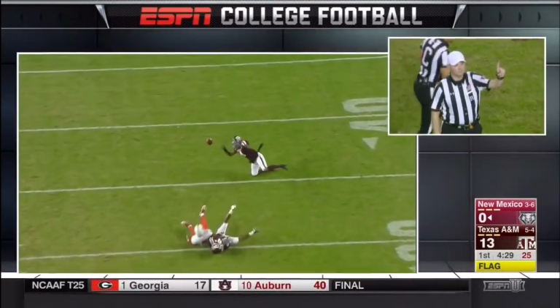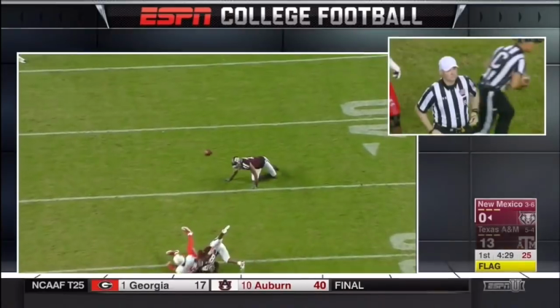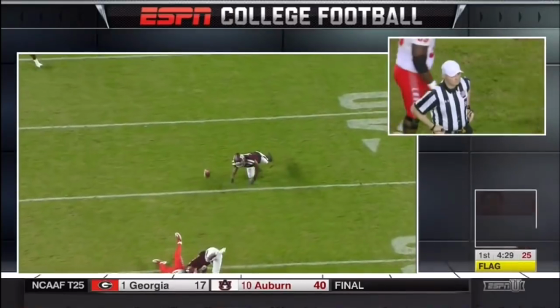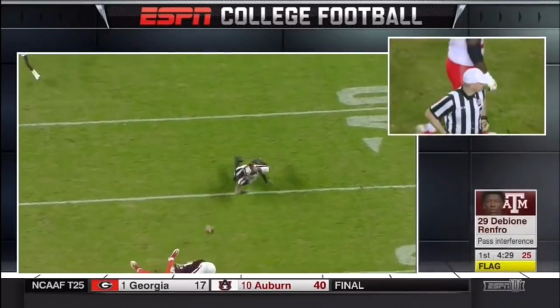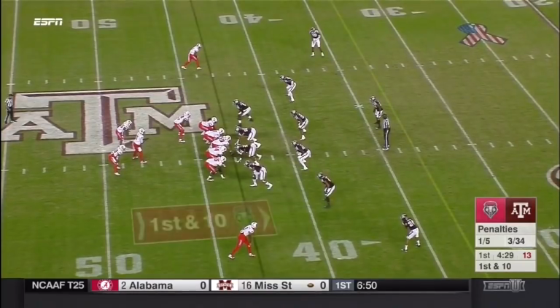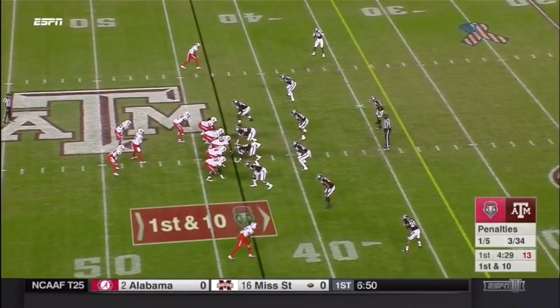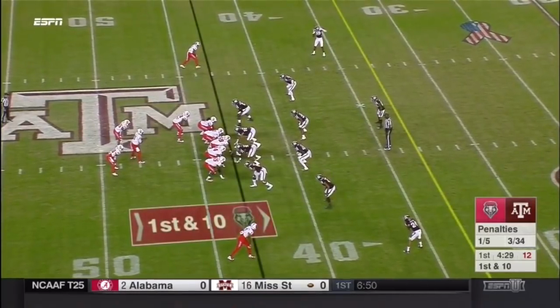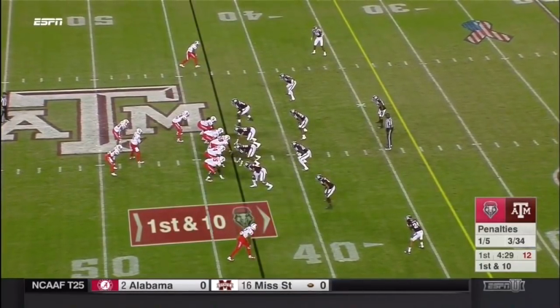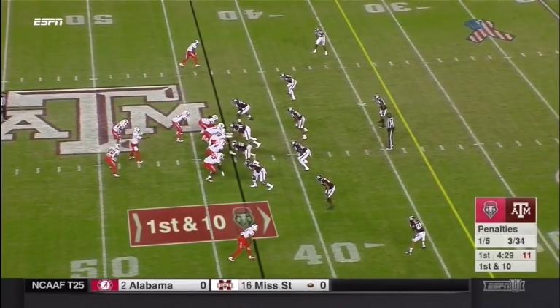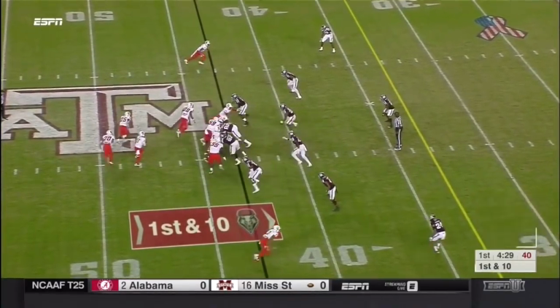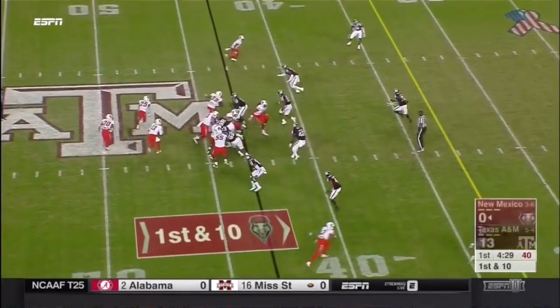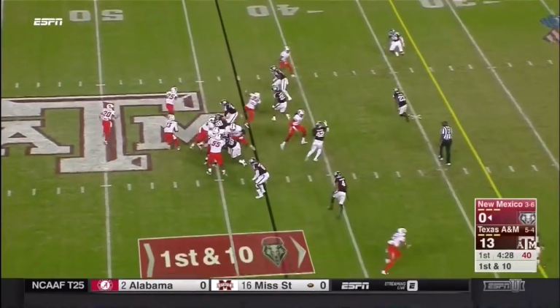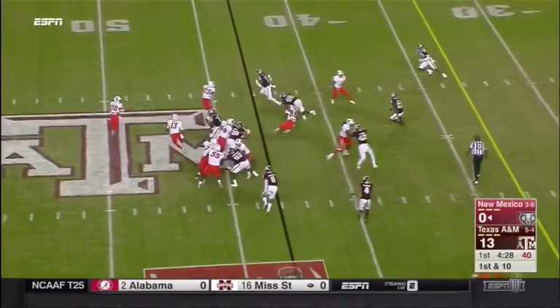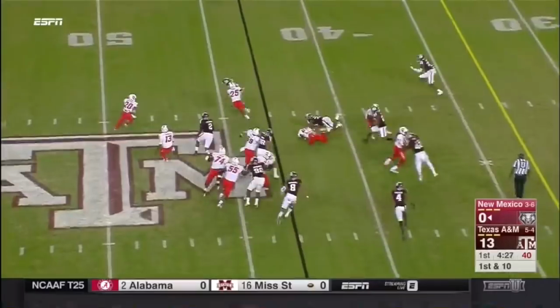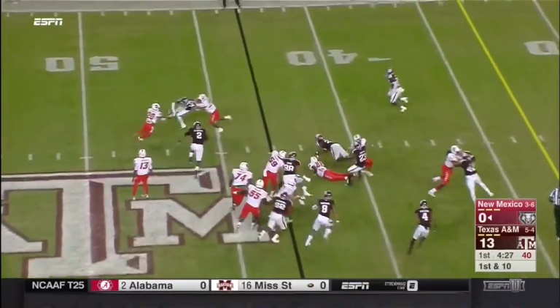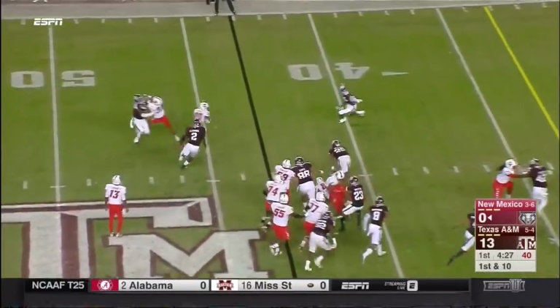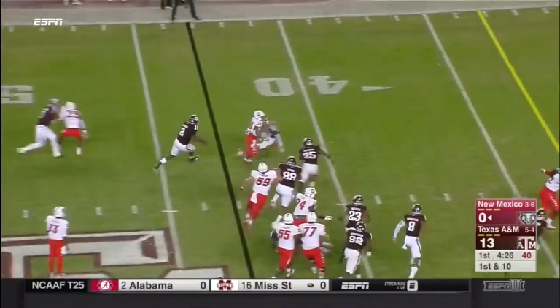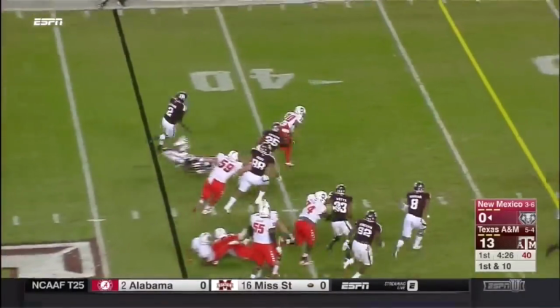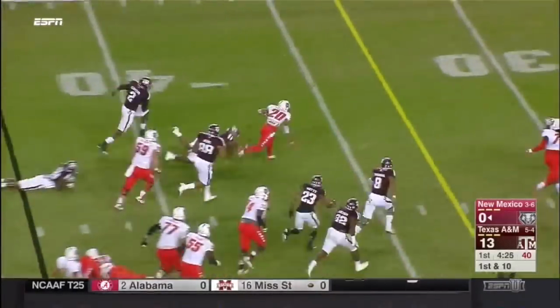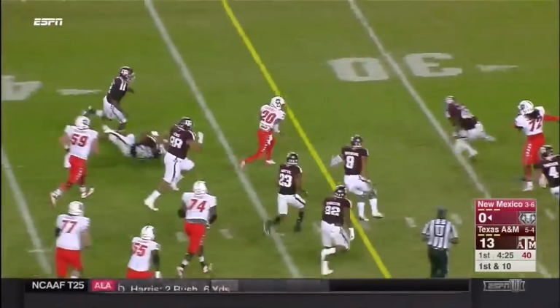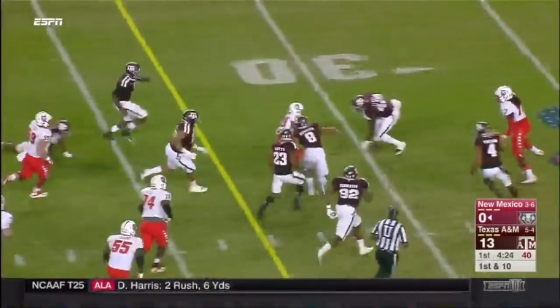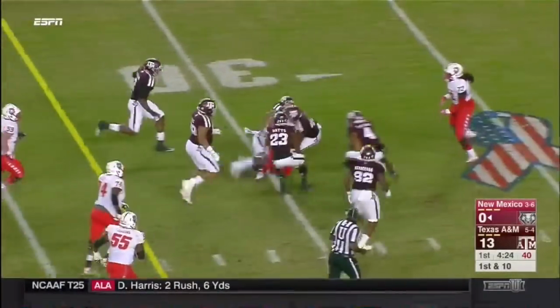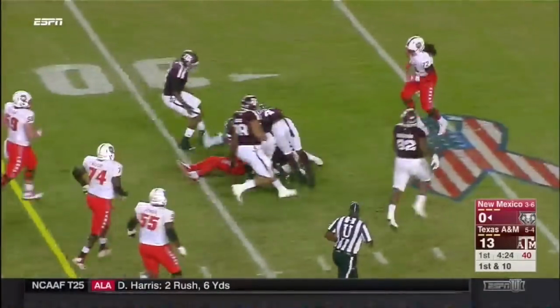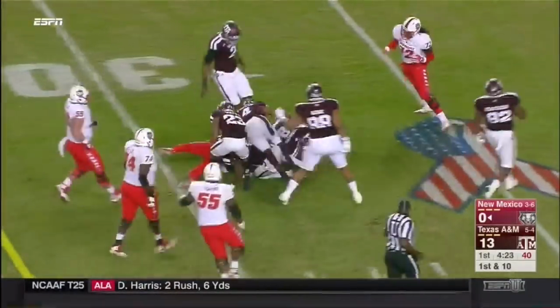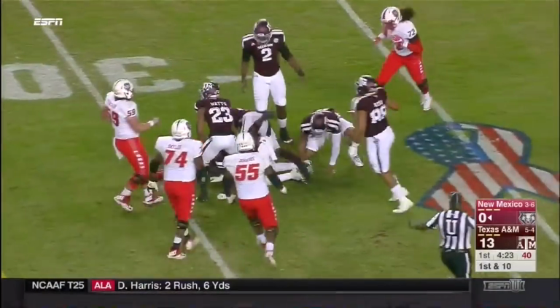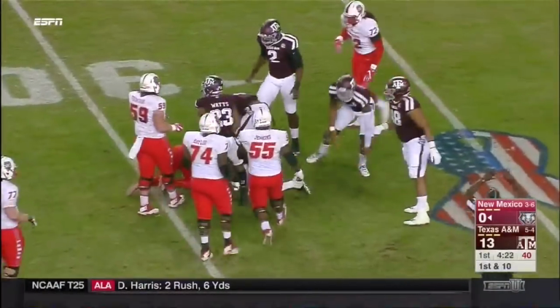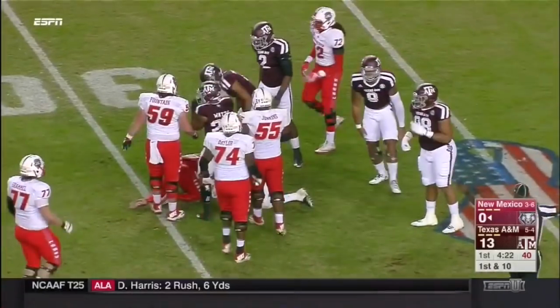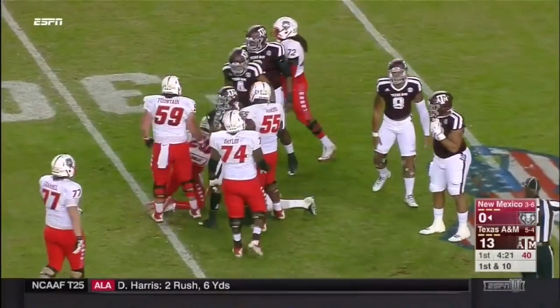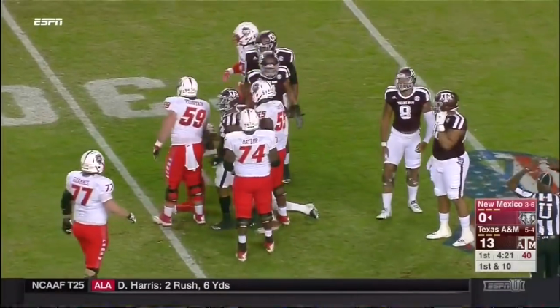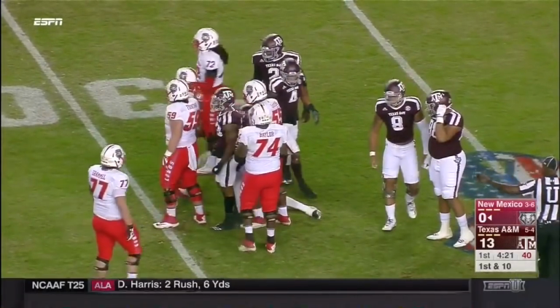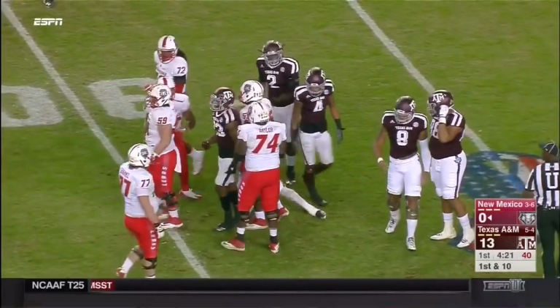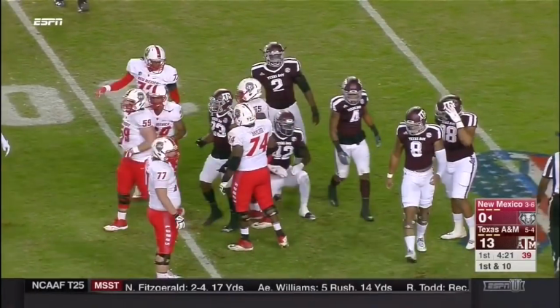Penalty against Texas A&M puts the football at the 43-yard line for New Mexico. Darryl Chestnut stepping out of a tackle — he's got a first down and more, inside the 30 to the 28.